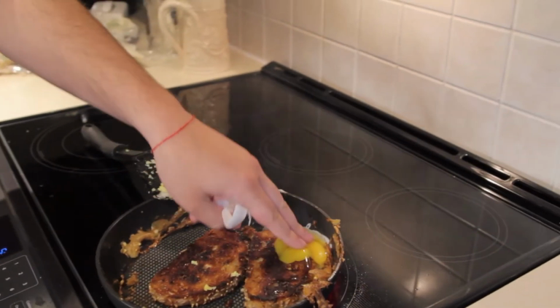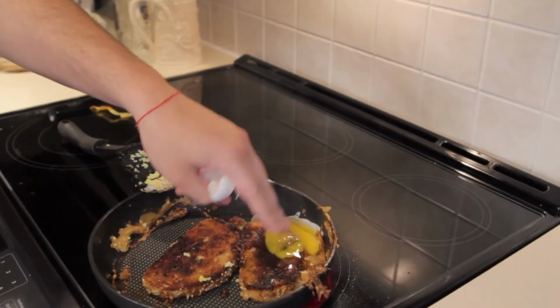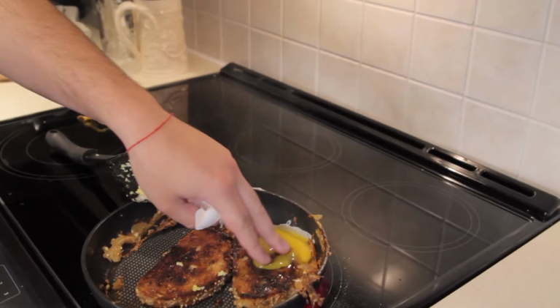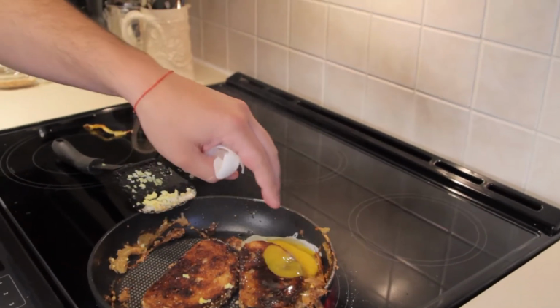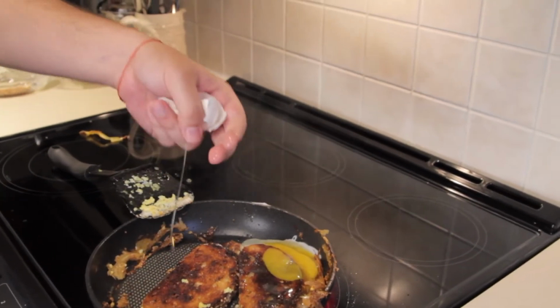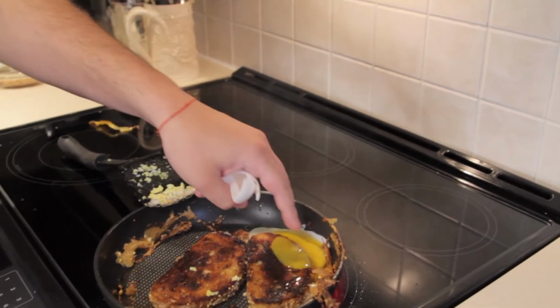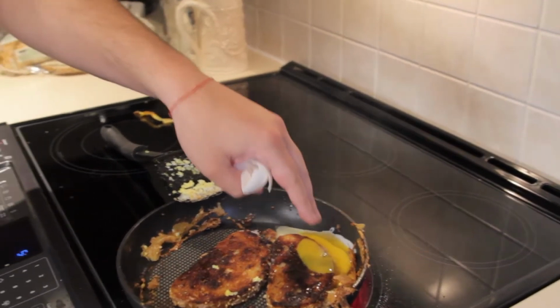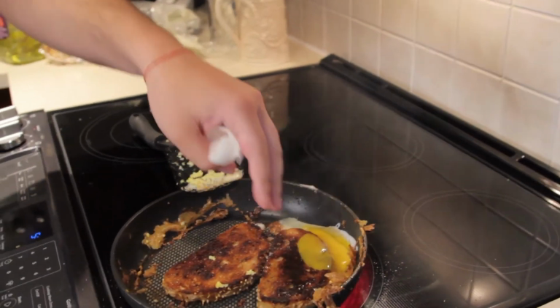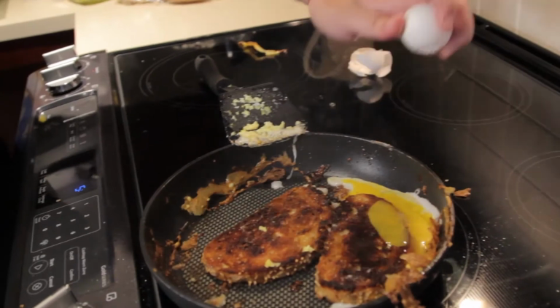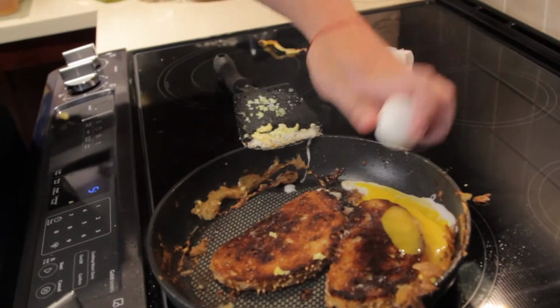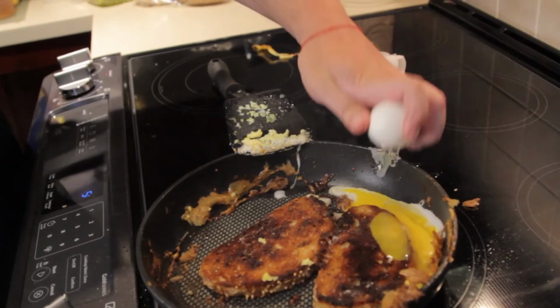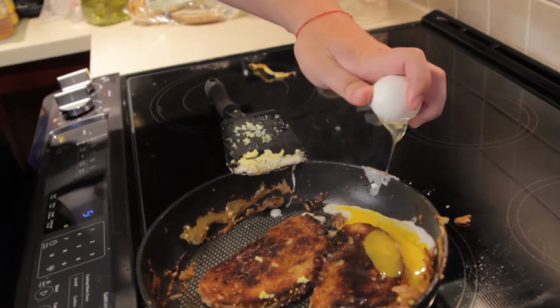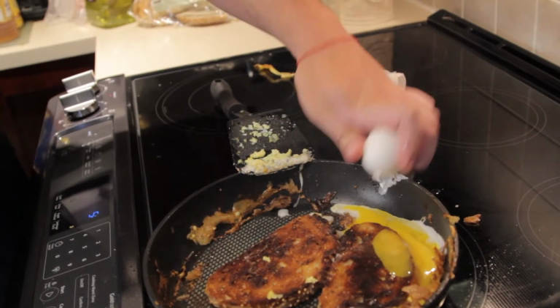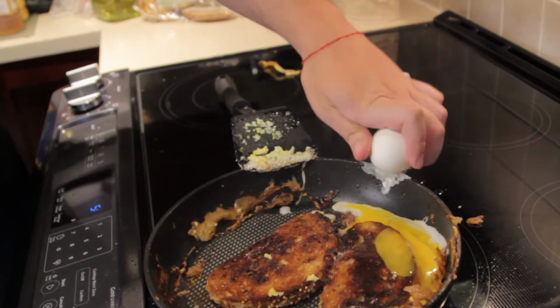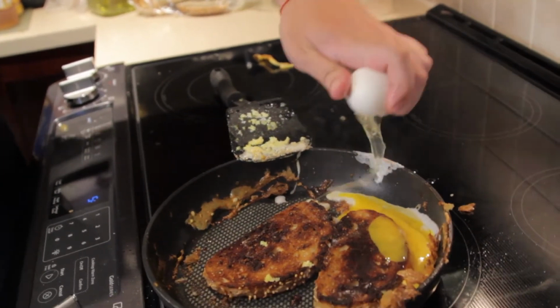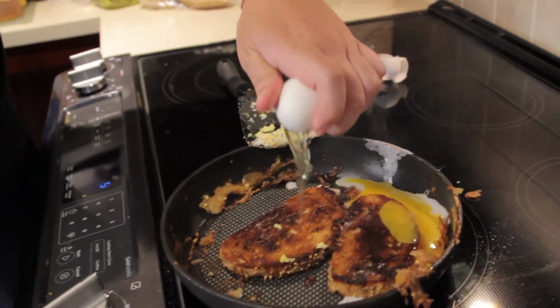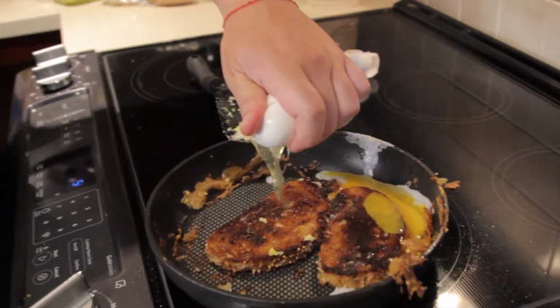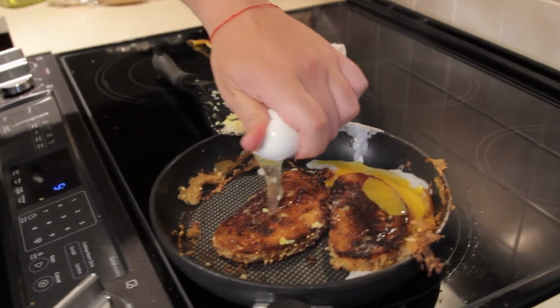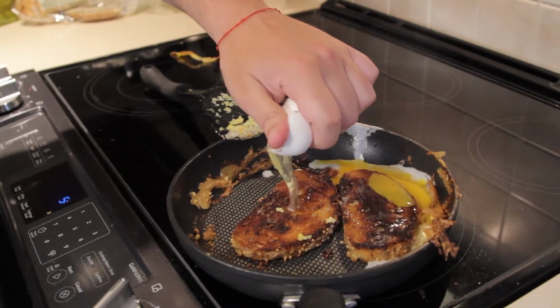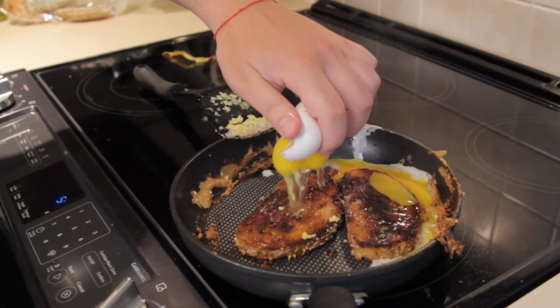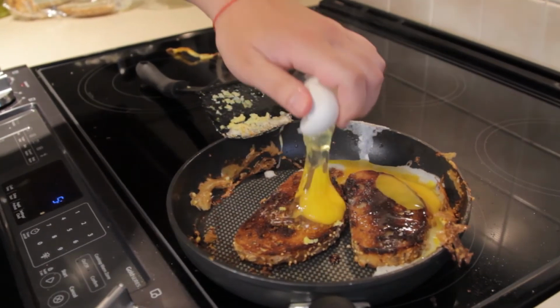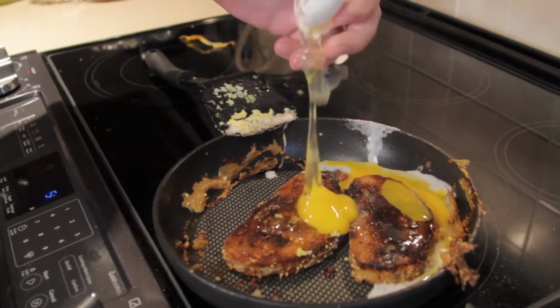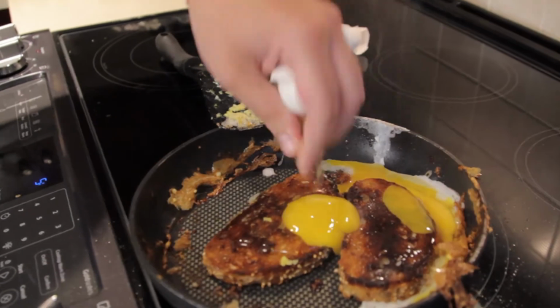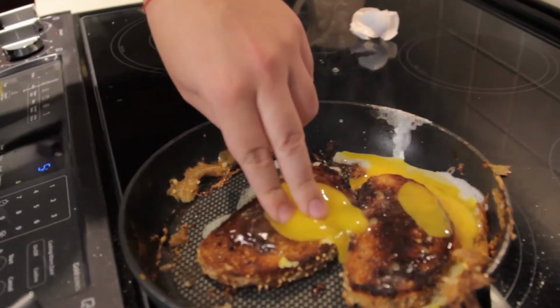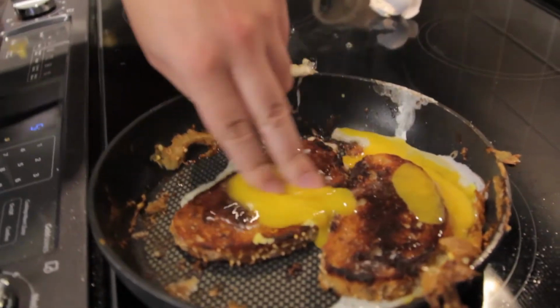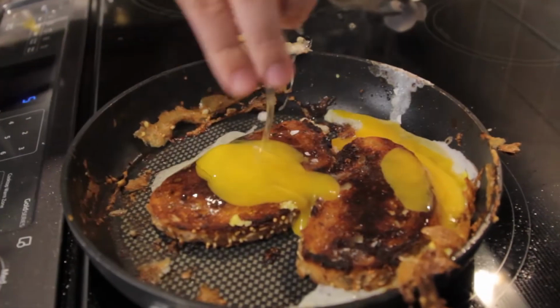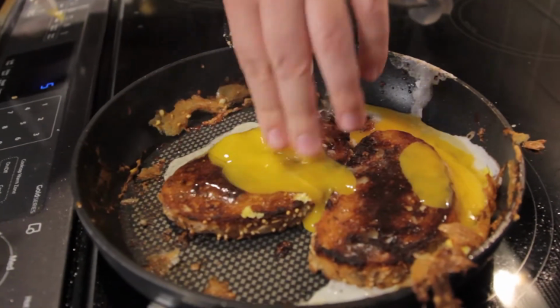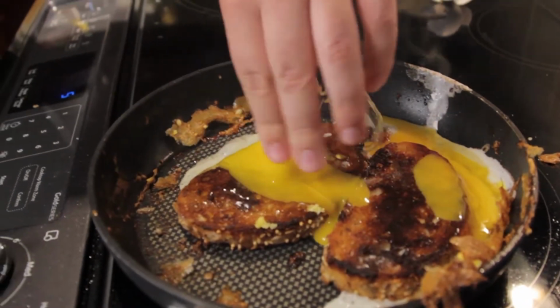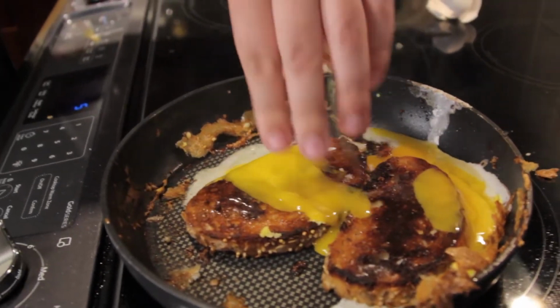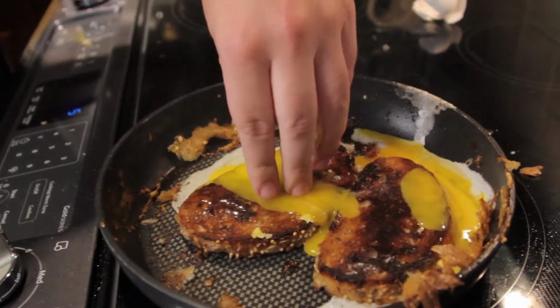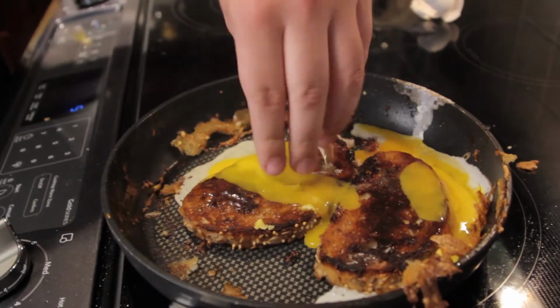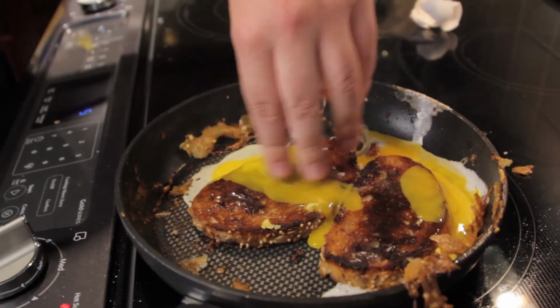Make sure to try and keep it on the toast. It's really fucking hot.